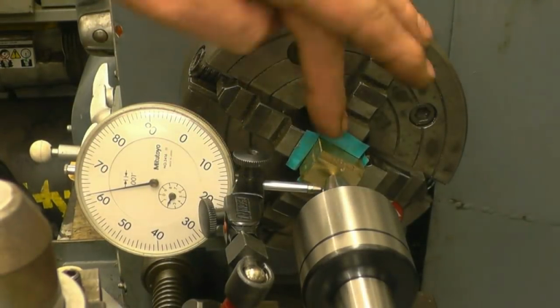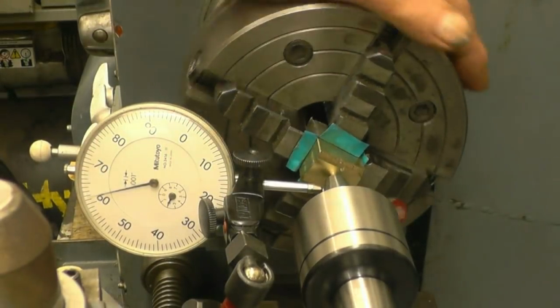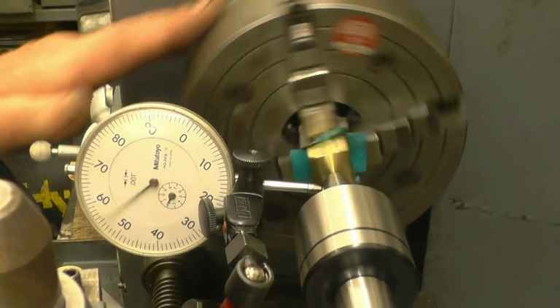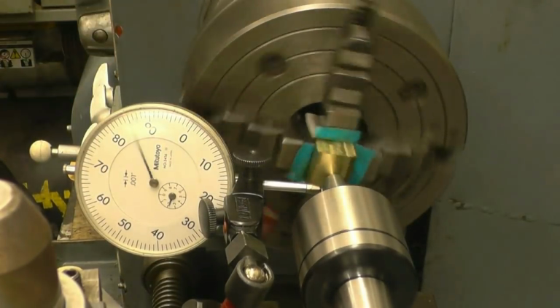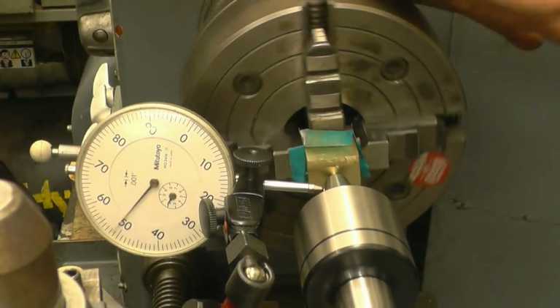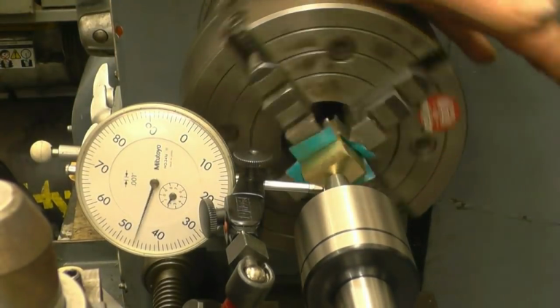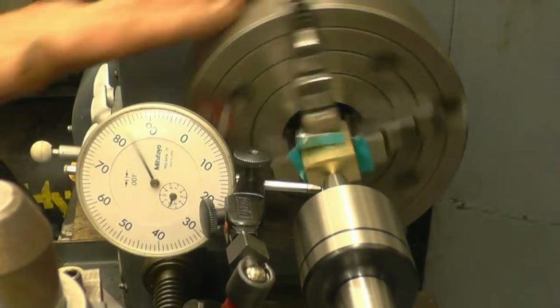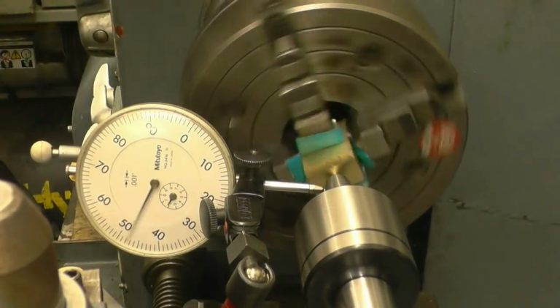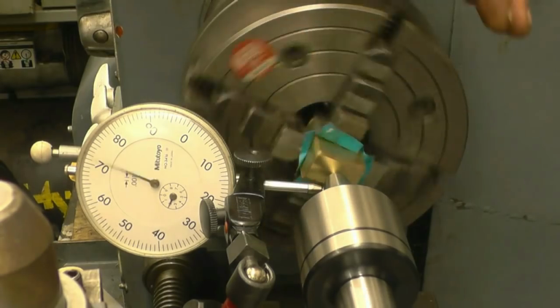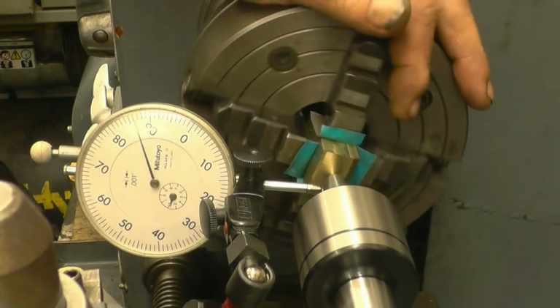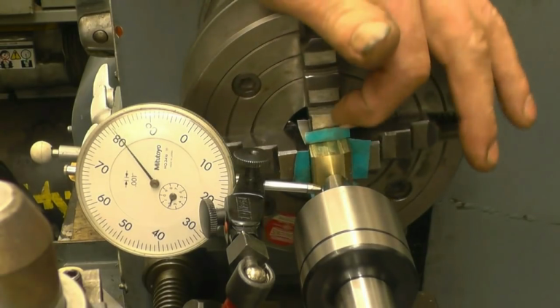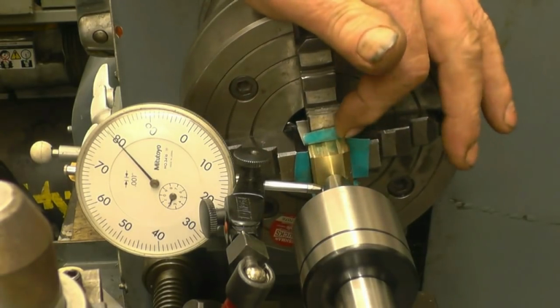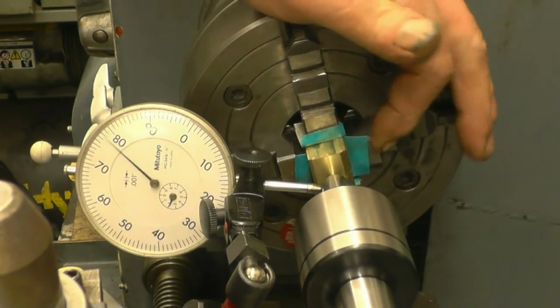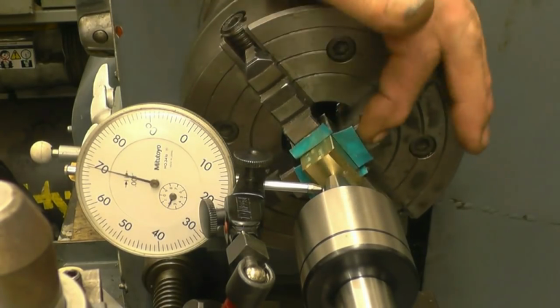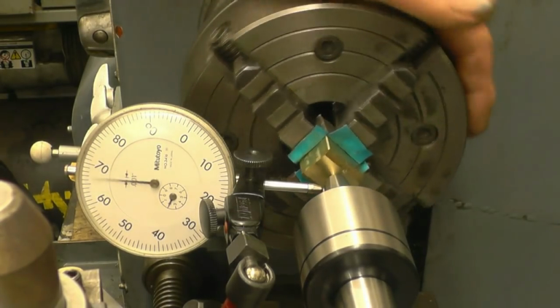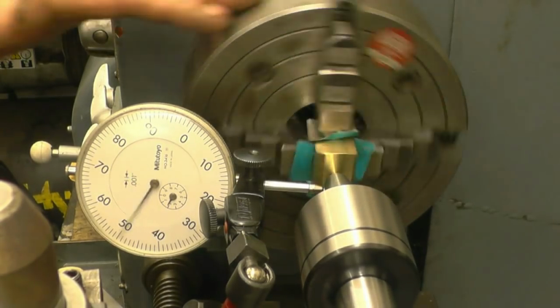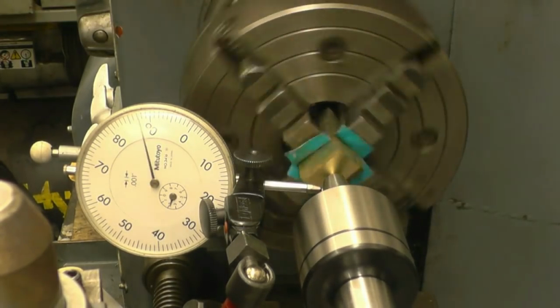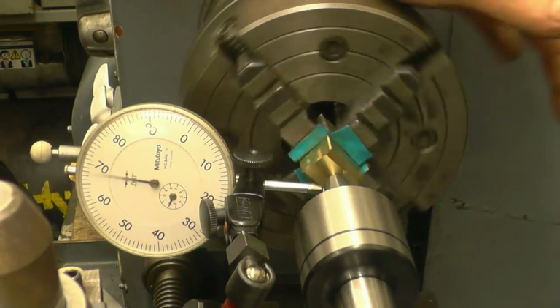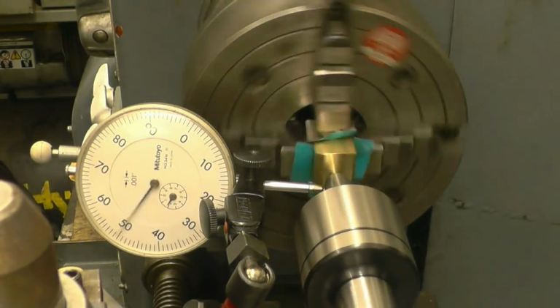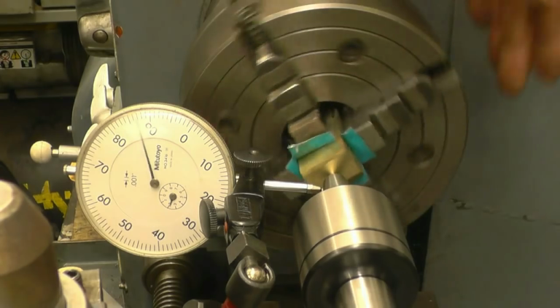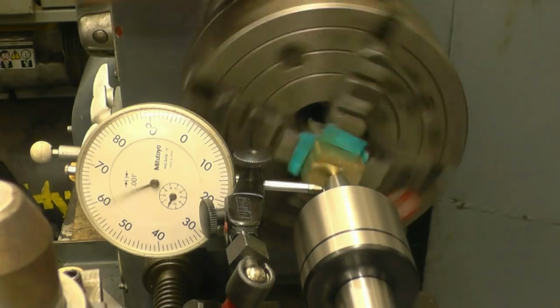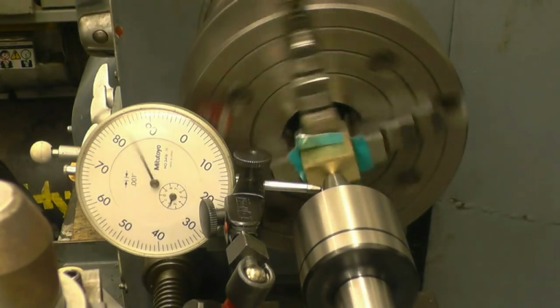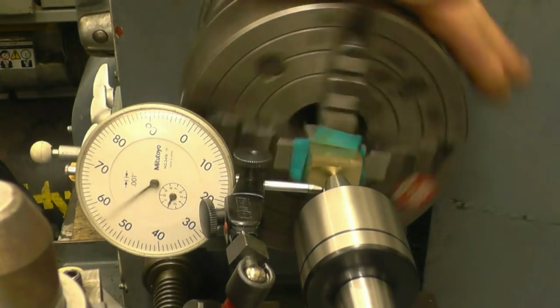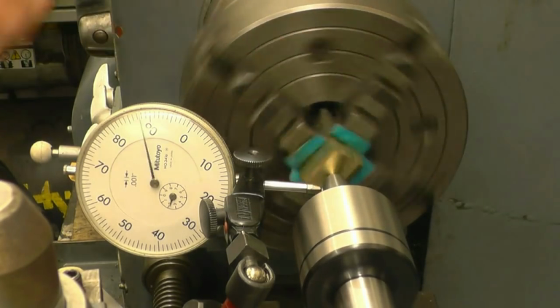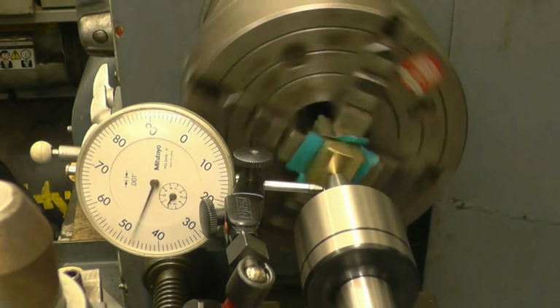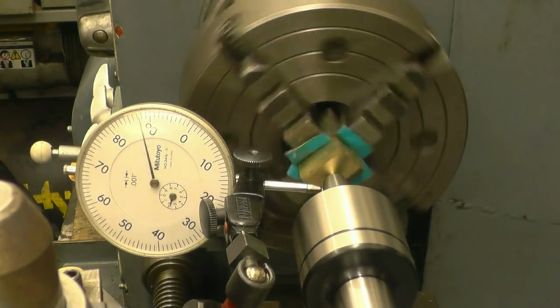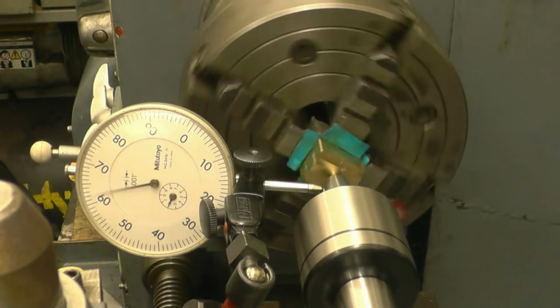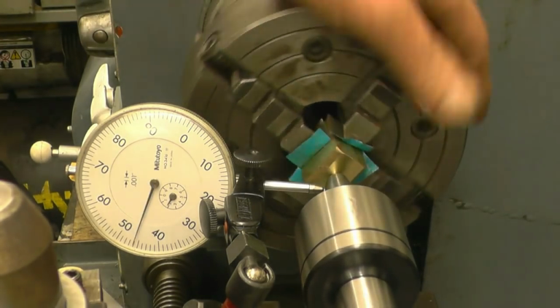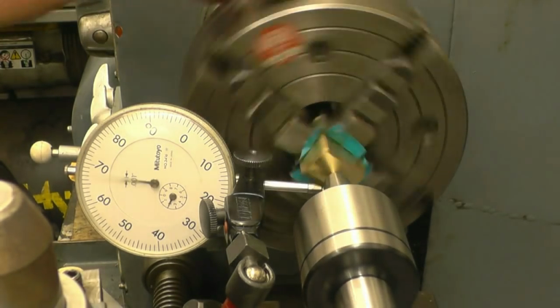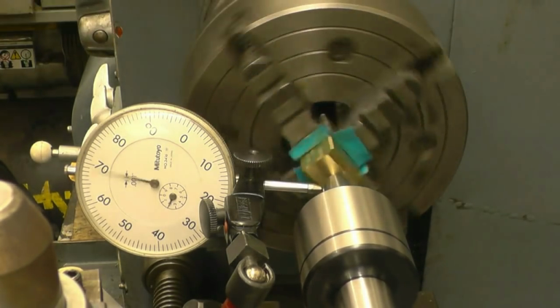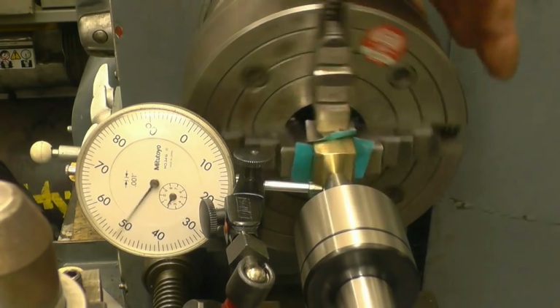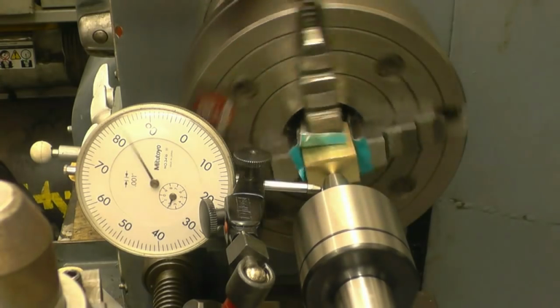I've put the bronze nut in my small four-jaw chuck. I've put some aluminium shim behind just to protect it and I've set the centre up using a wiggler, and I've got a clock gauge on it.